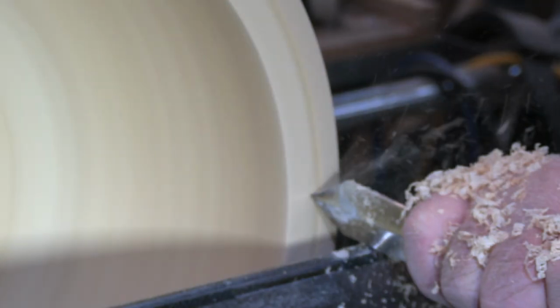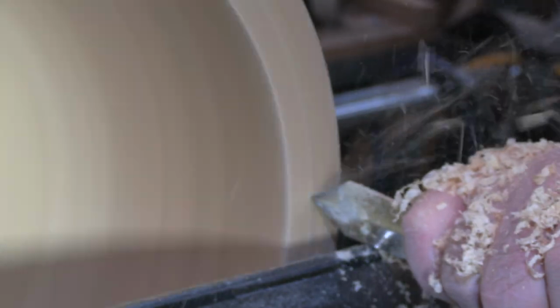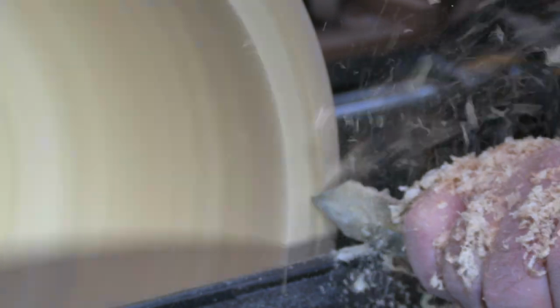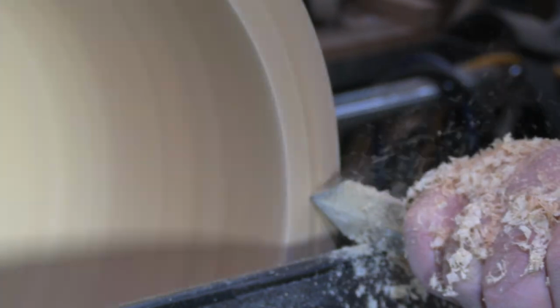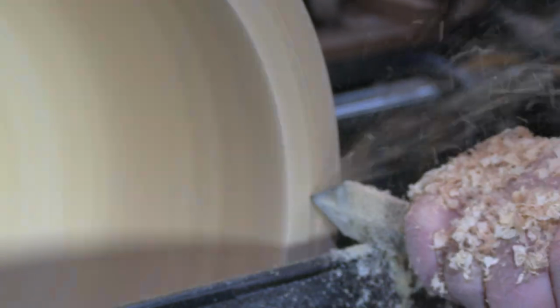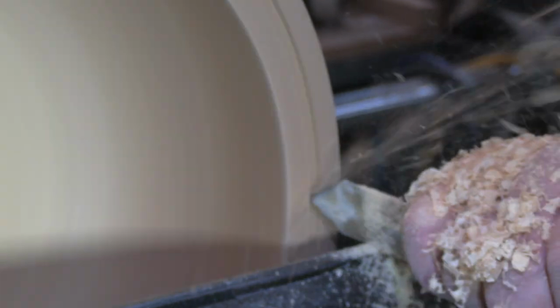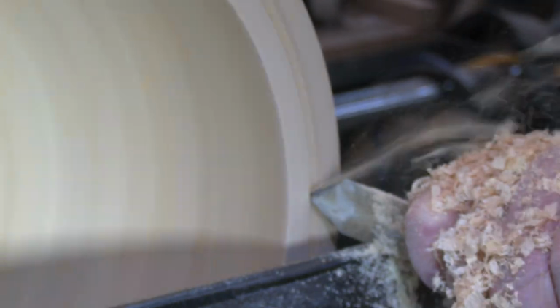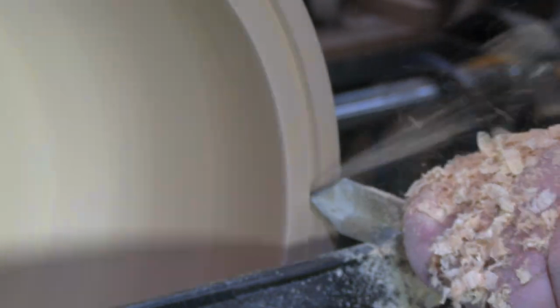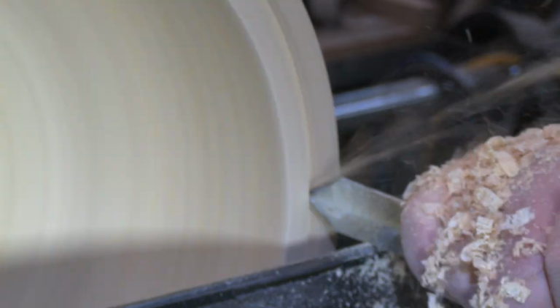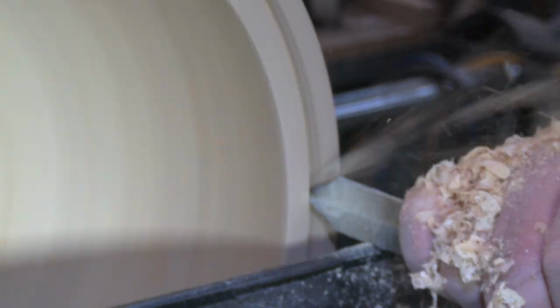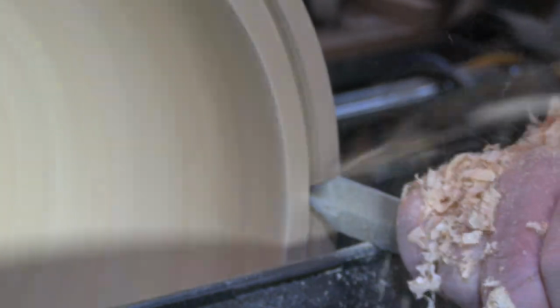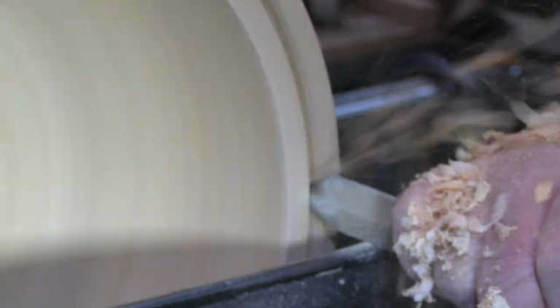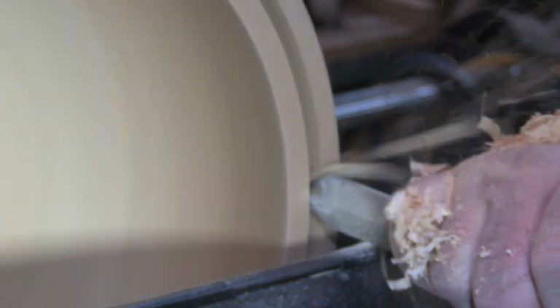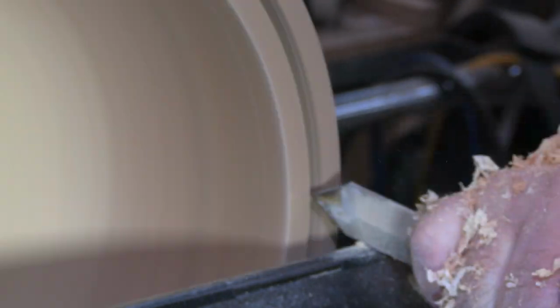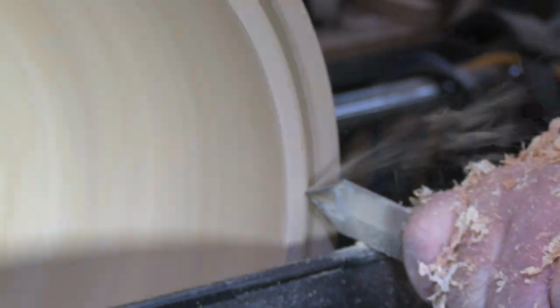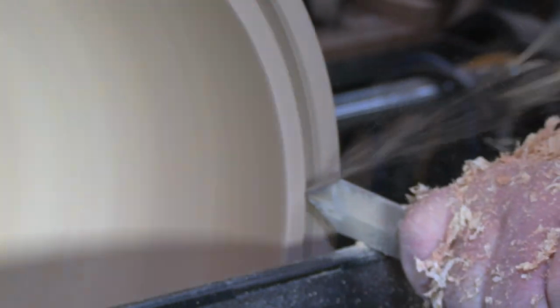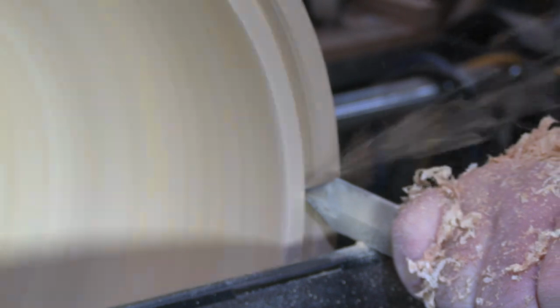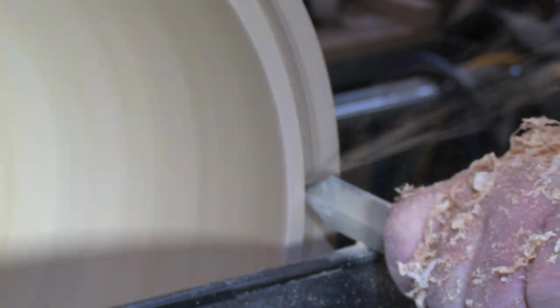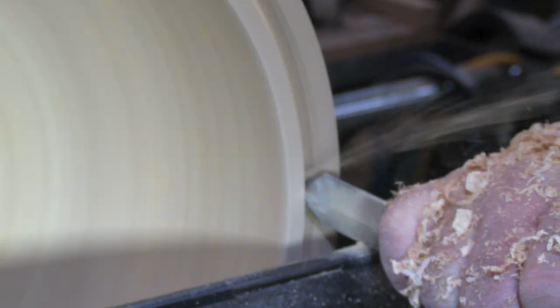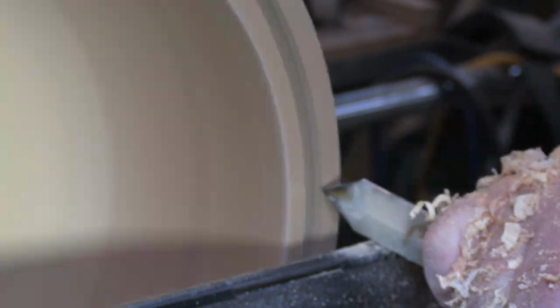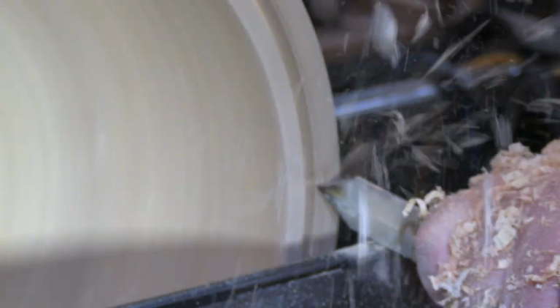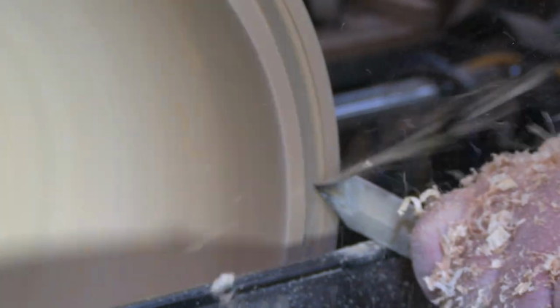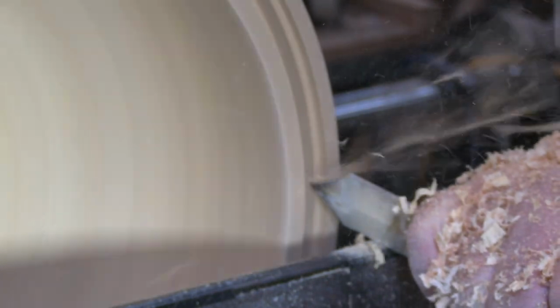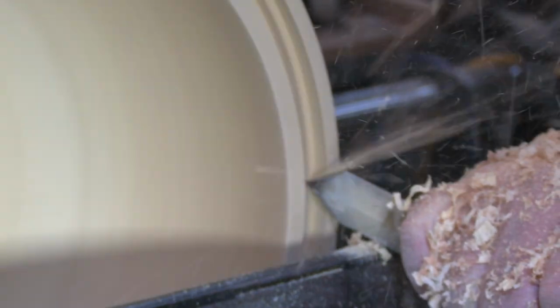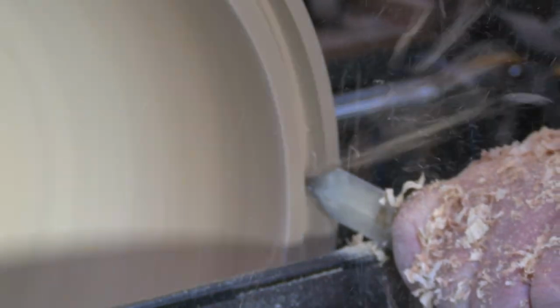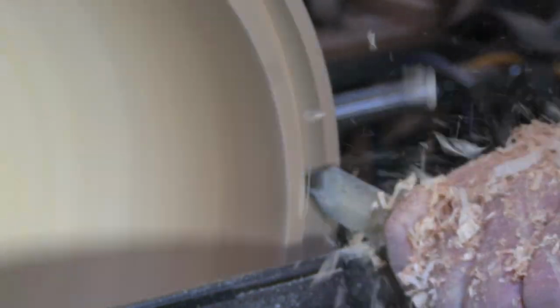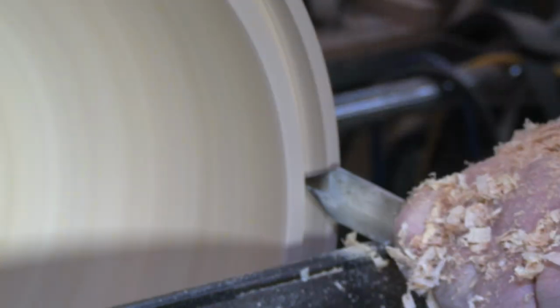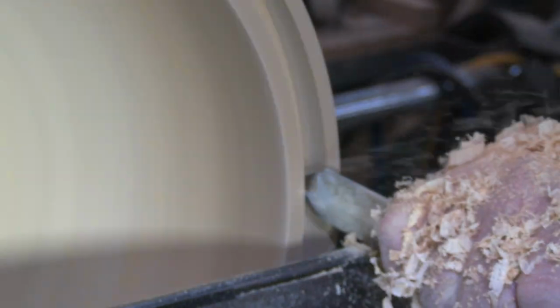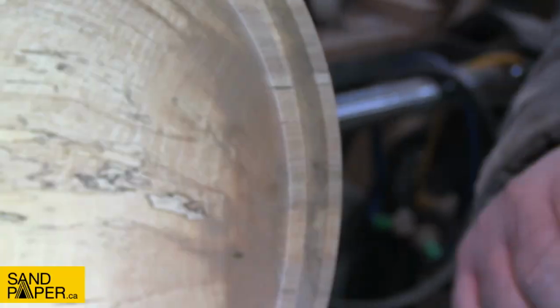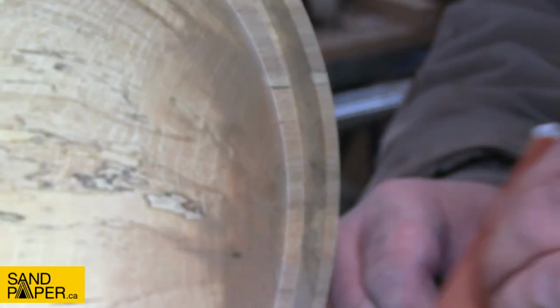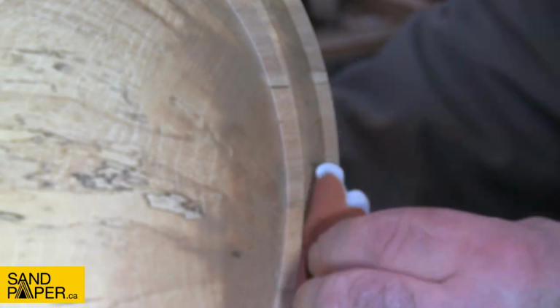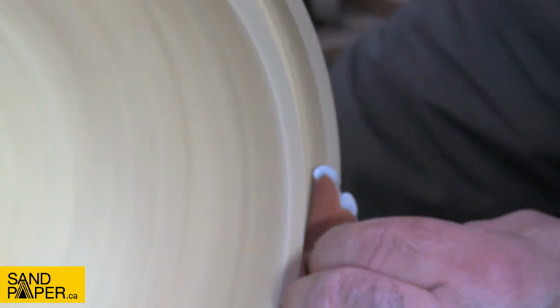We're going to be doing an inlay in the rim of this piece and there's a small little knot we're going to be filling in as well. So just parting in that area and then some fine sanding before finish.